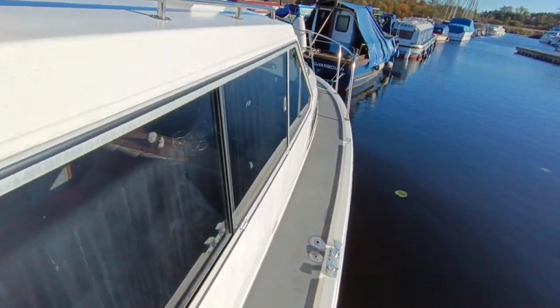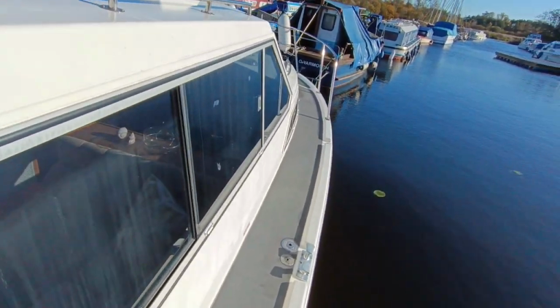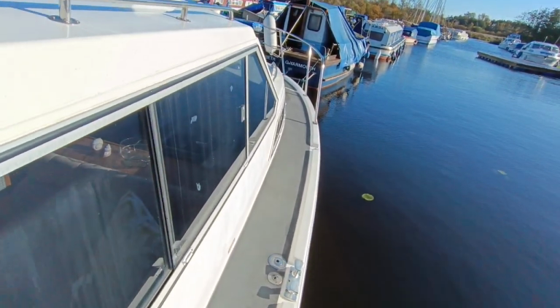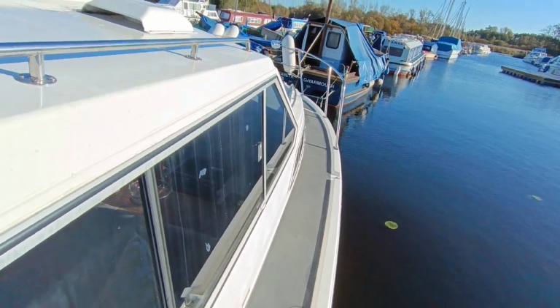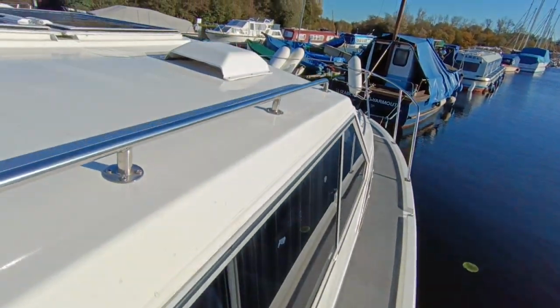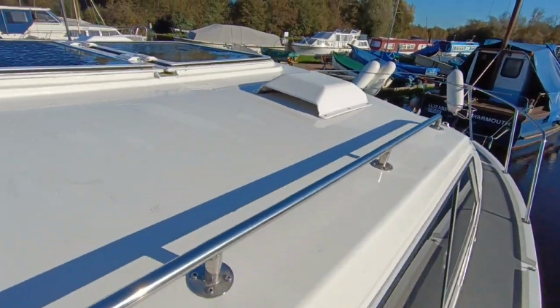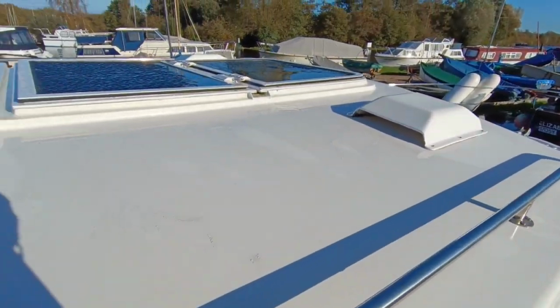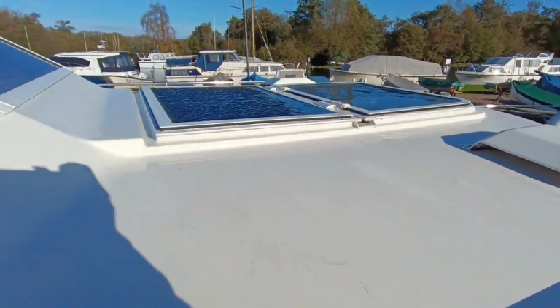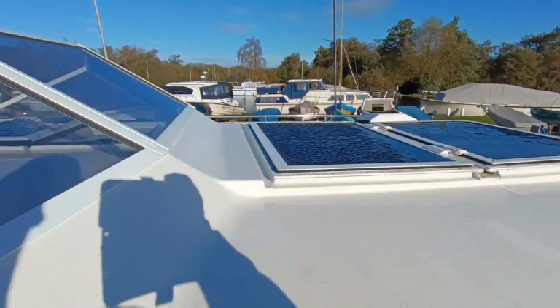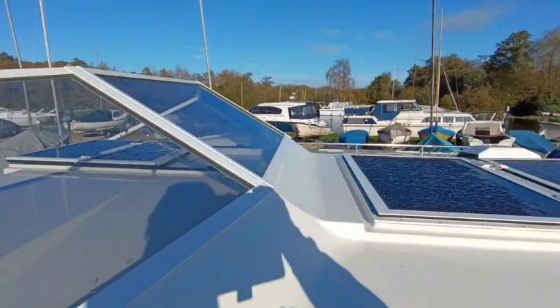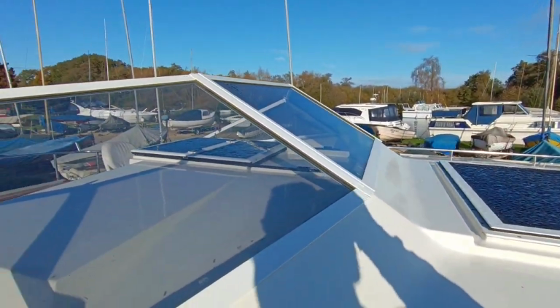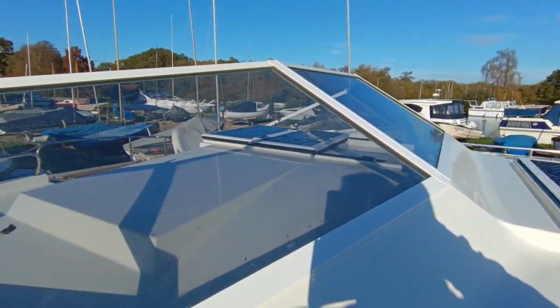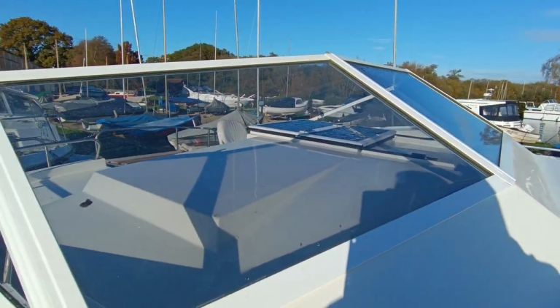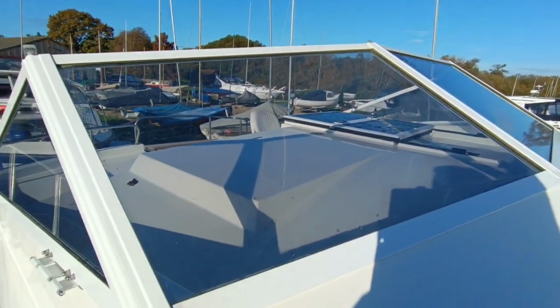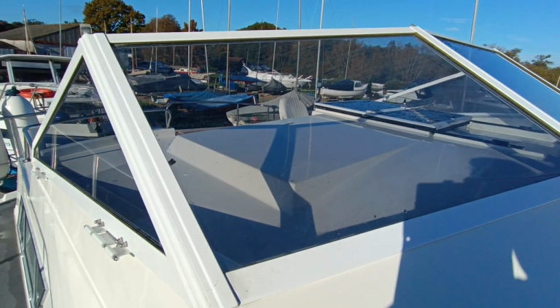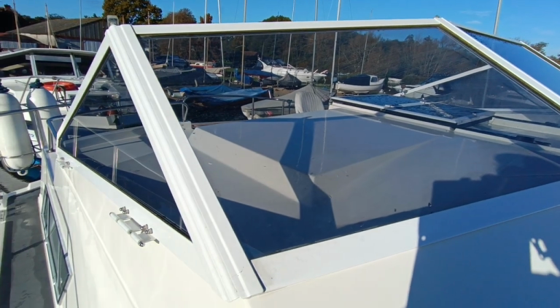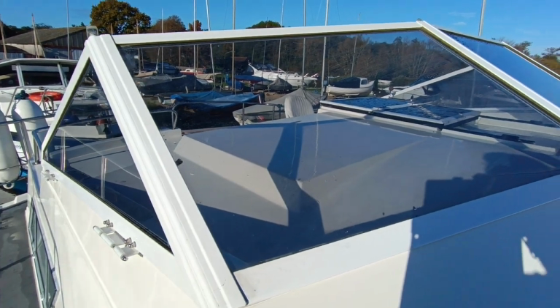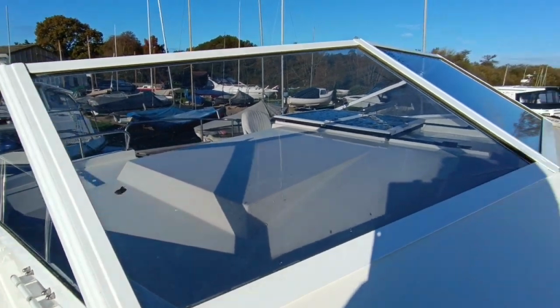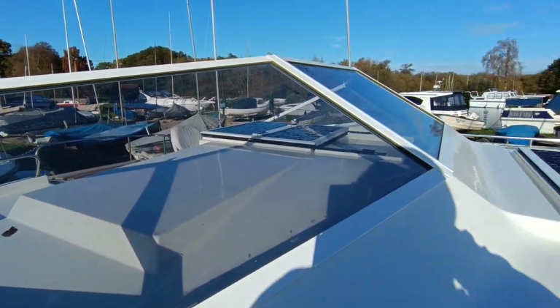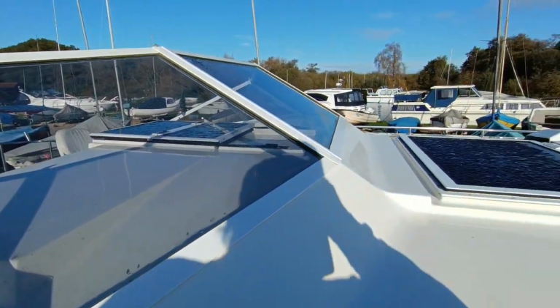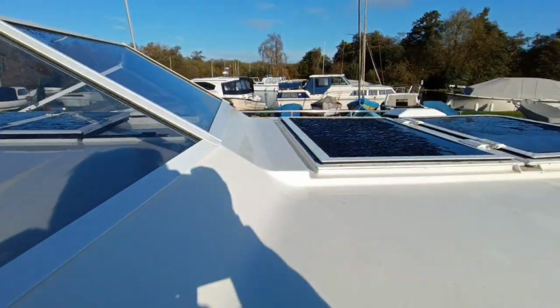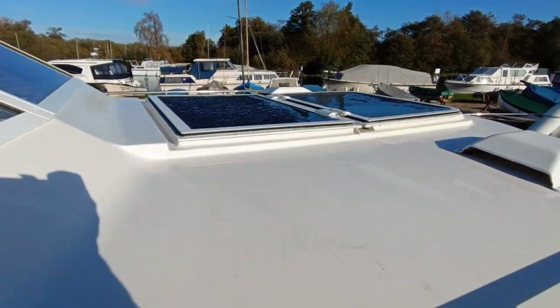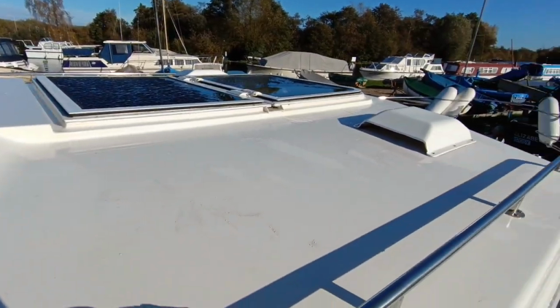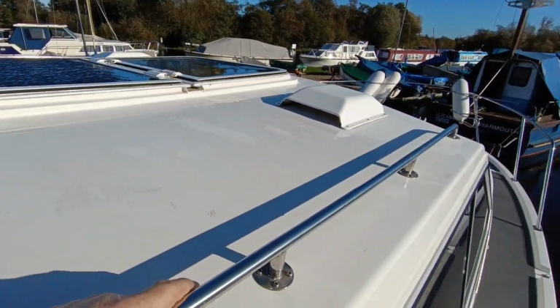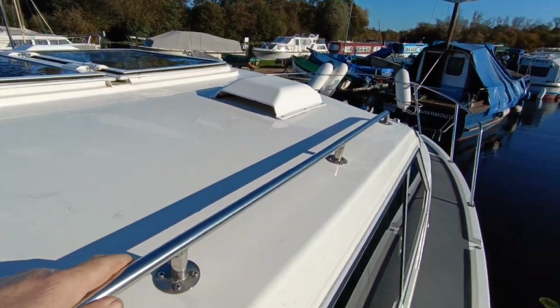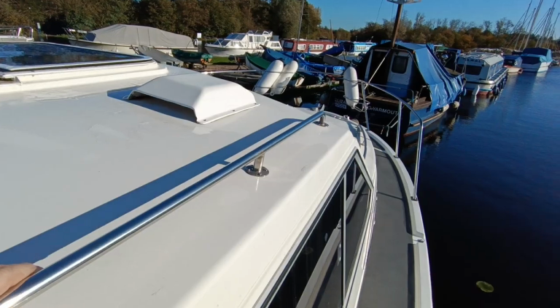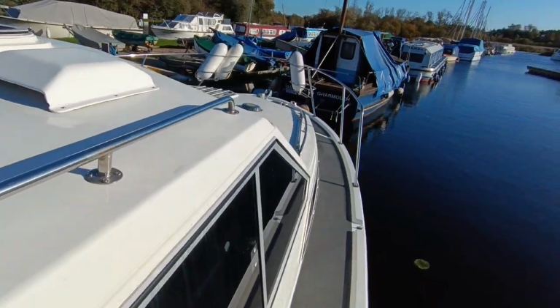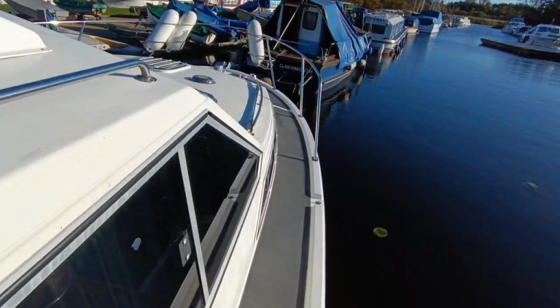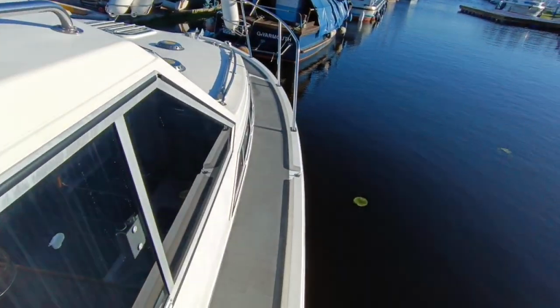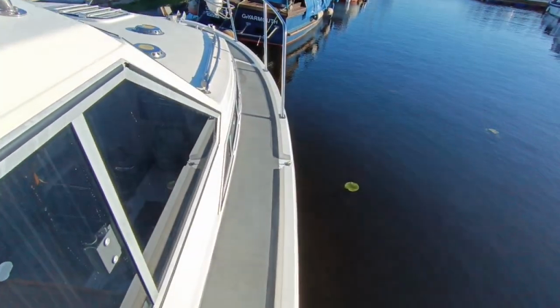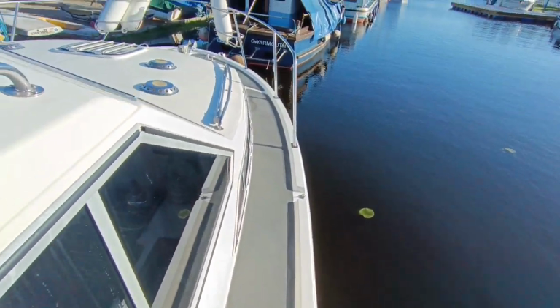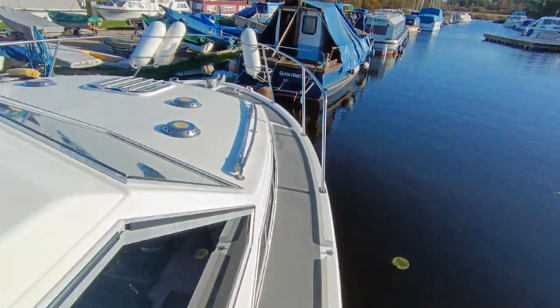Really good clean decks, windows, everything white — folding screens, so not your normal aluminium that will oxidise. Very, very pretty boat.